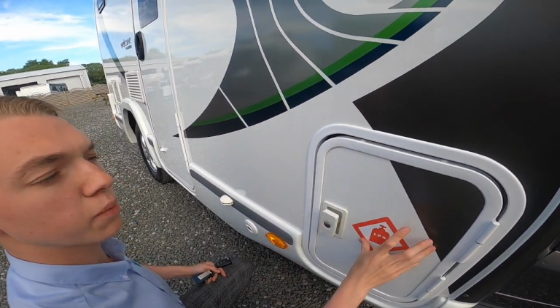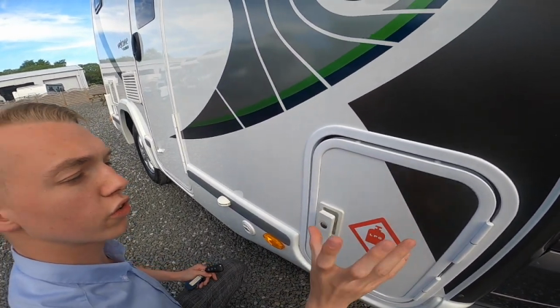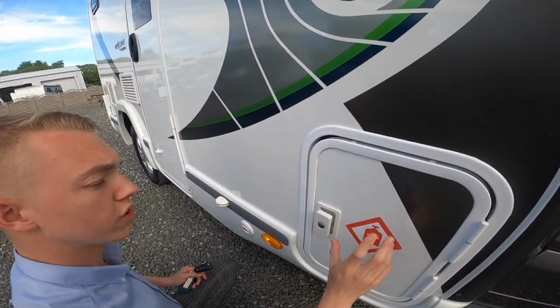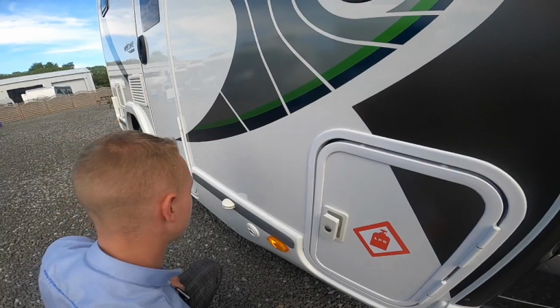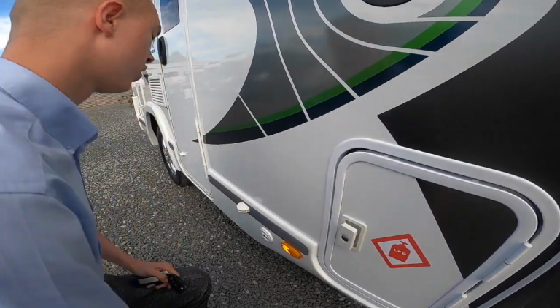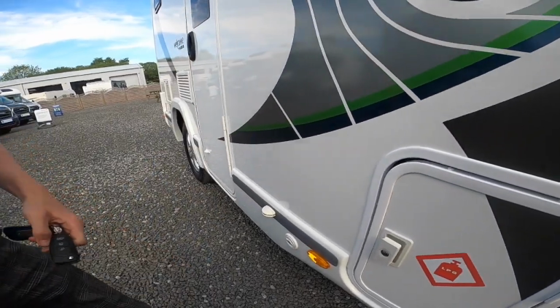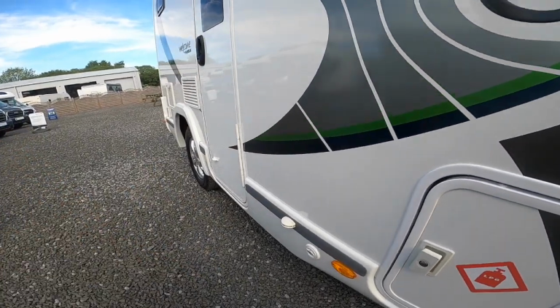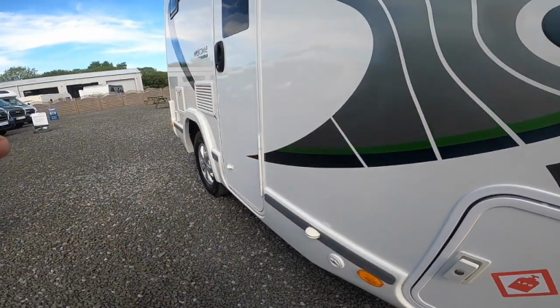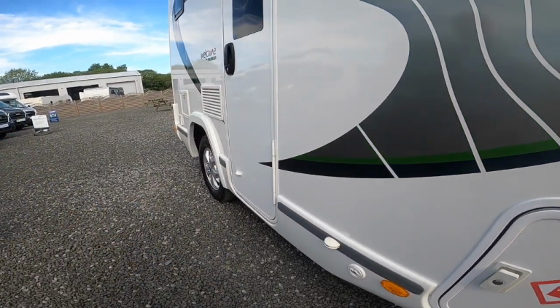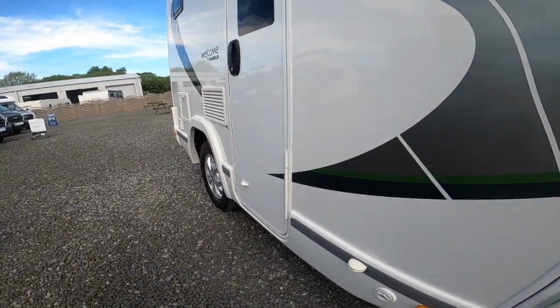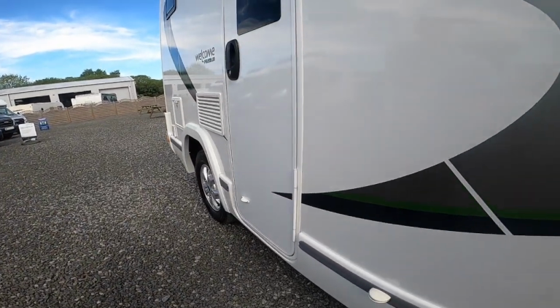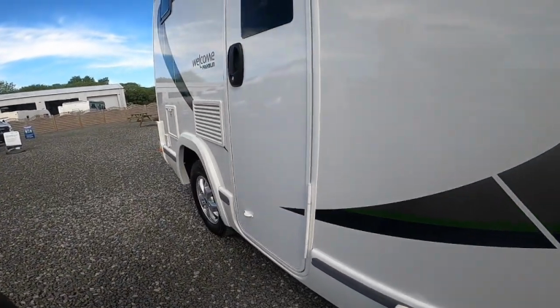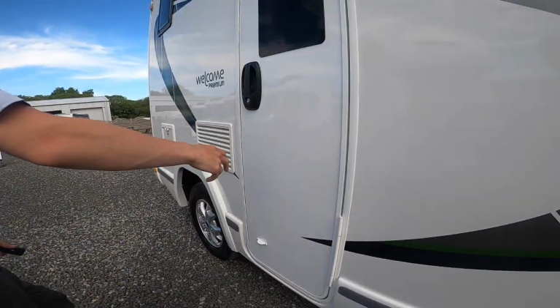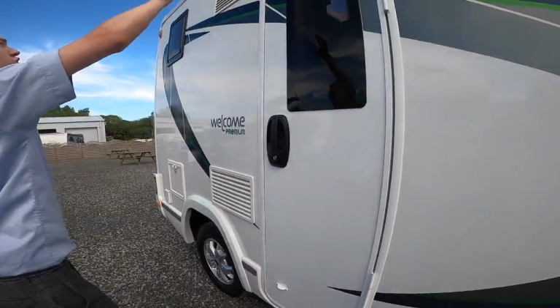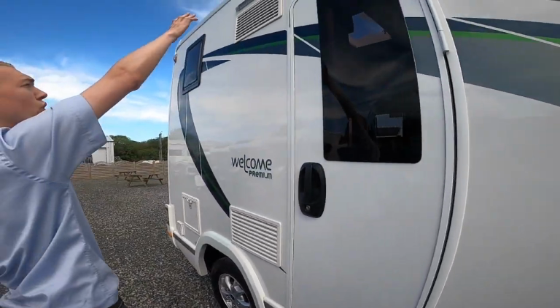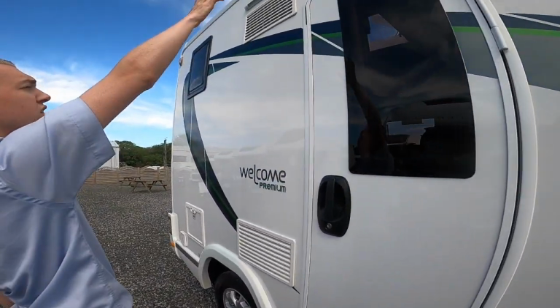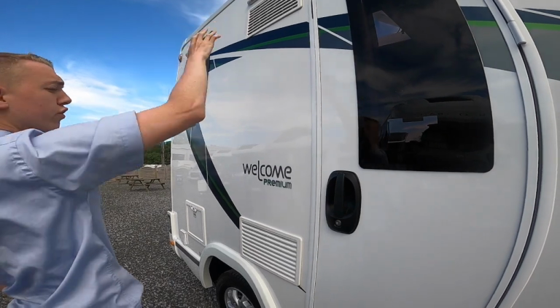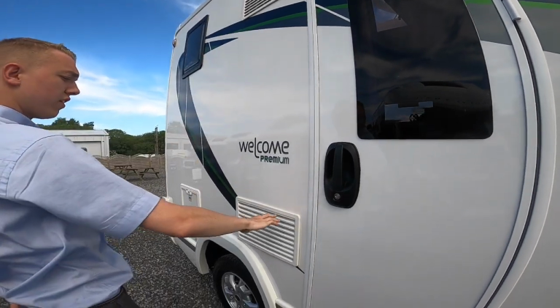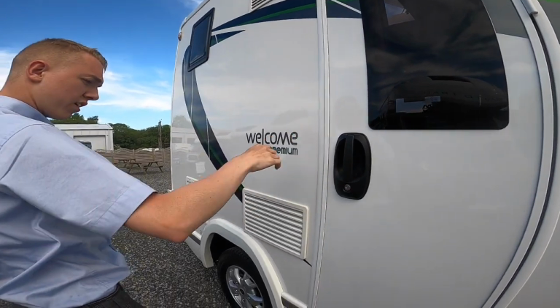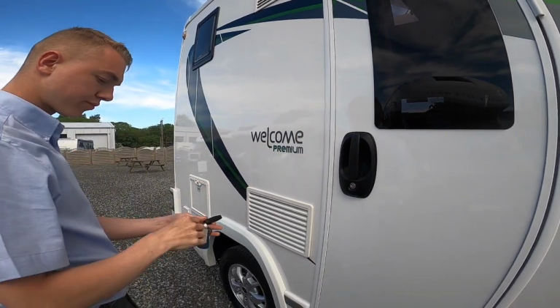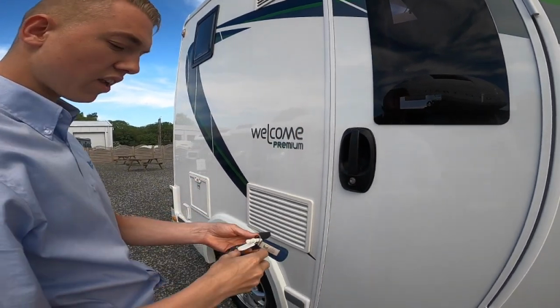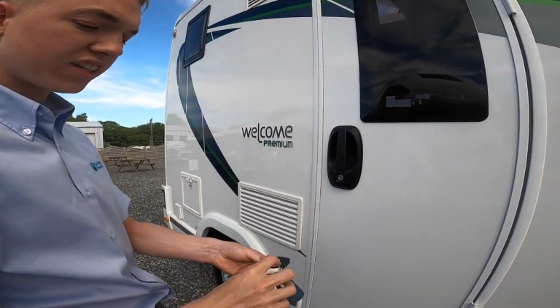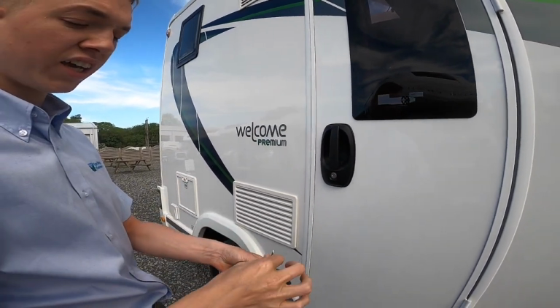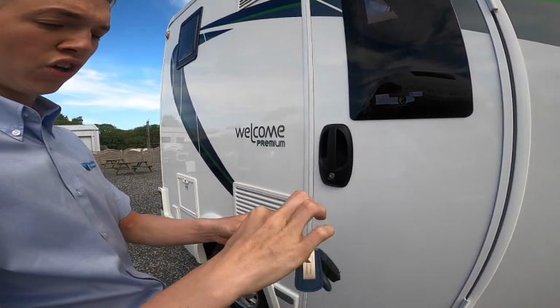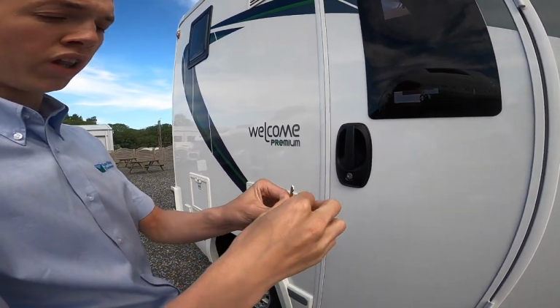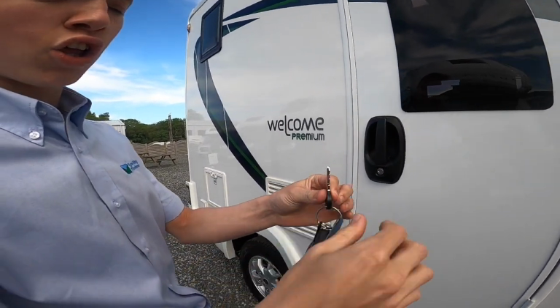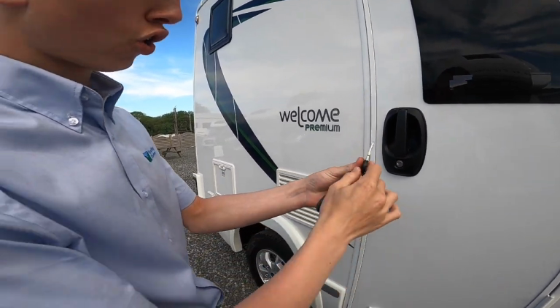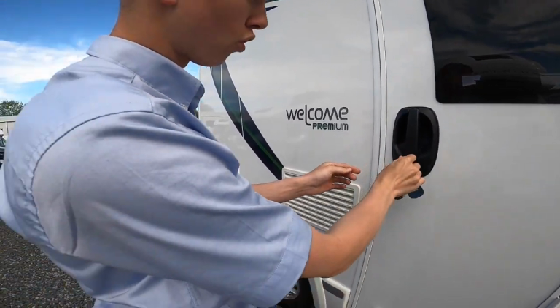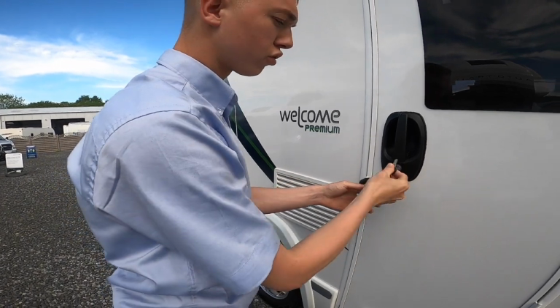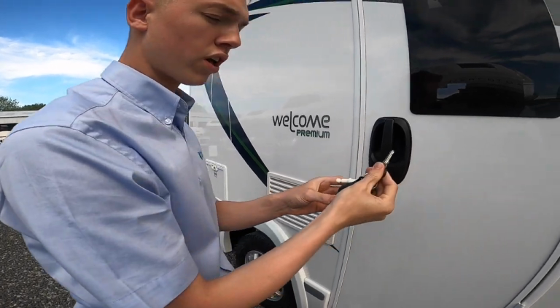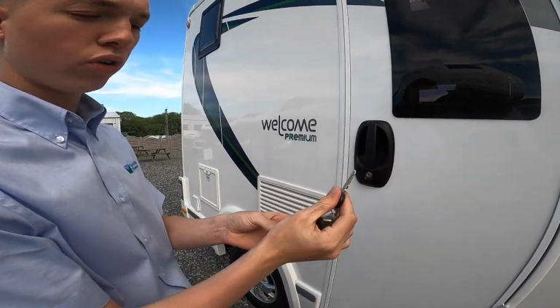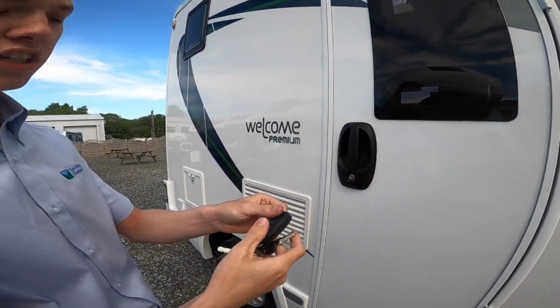Should you ever be going on the continent, LPG is very easy to find. You've got your owner light and your fridge vents here. This key will open the door and all the lockers.